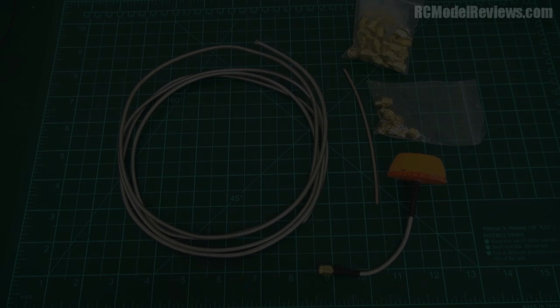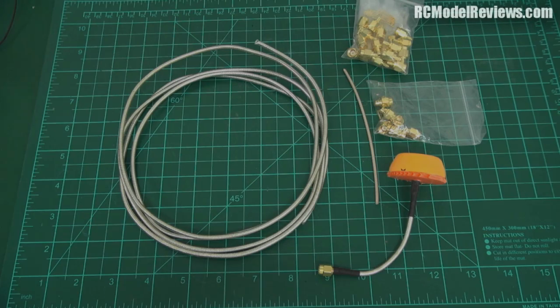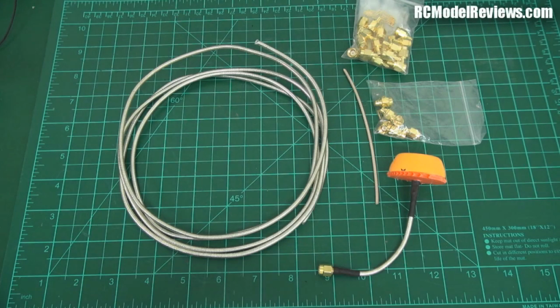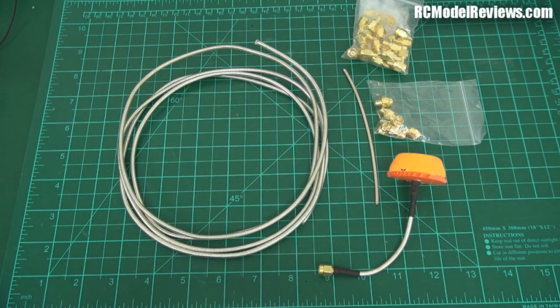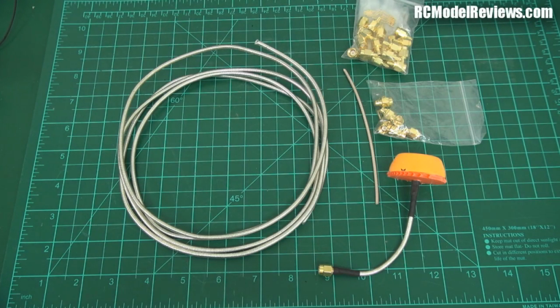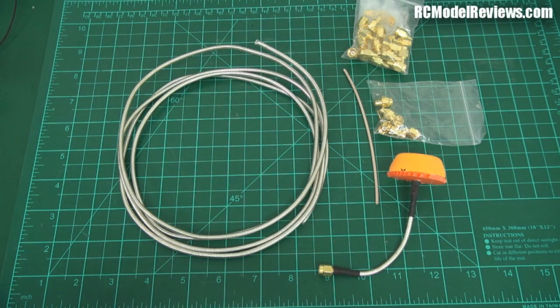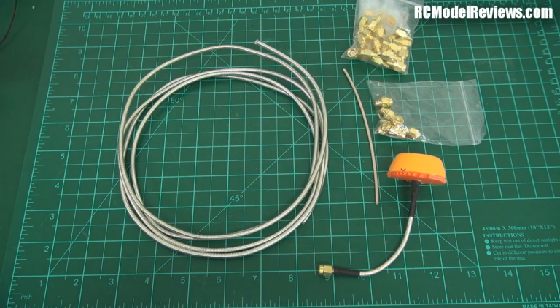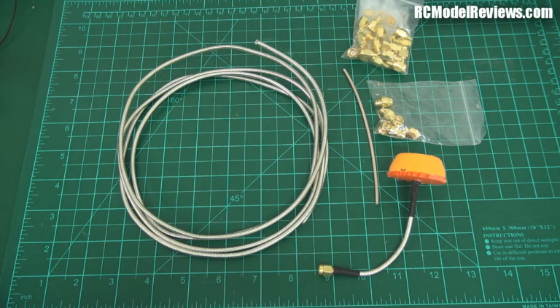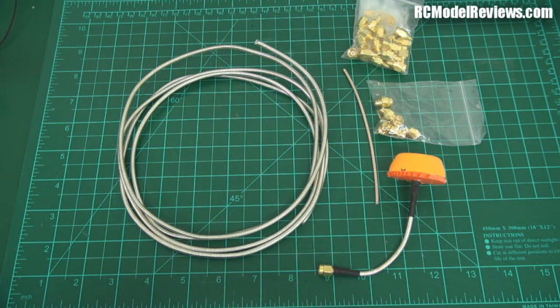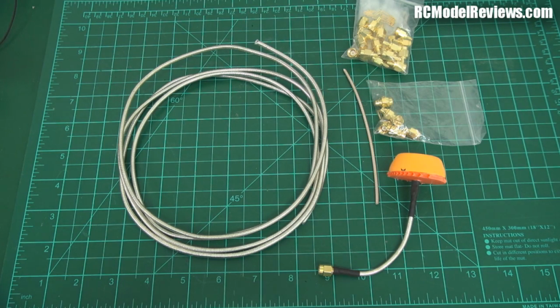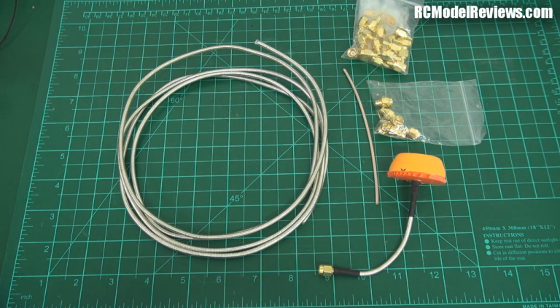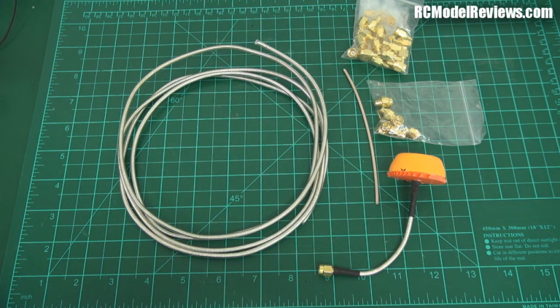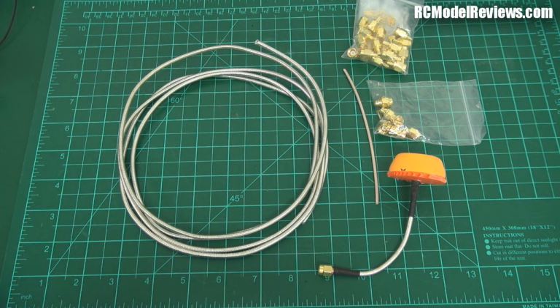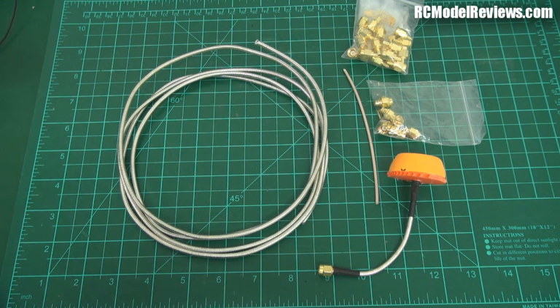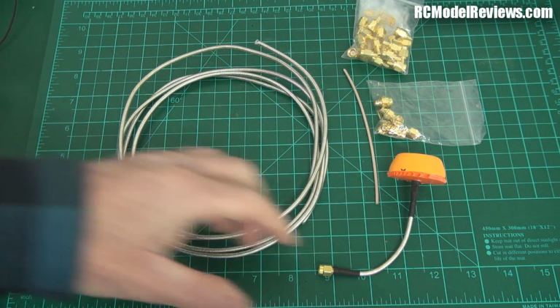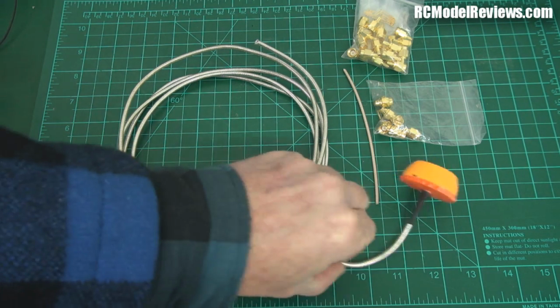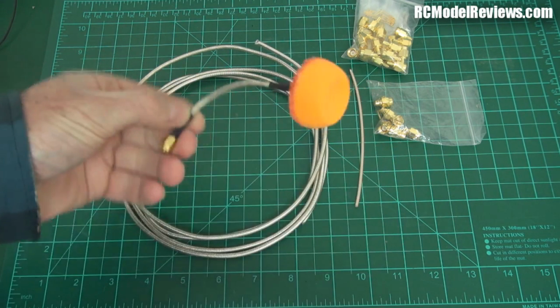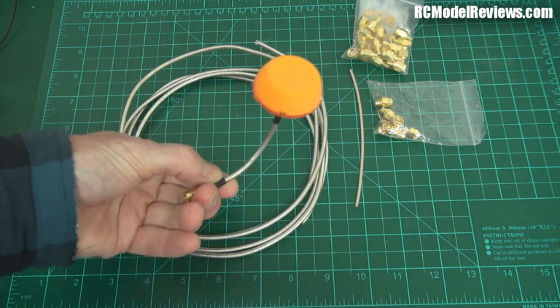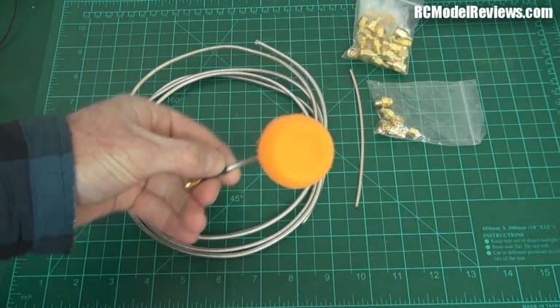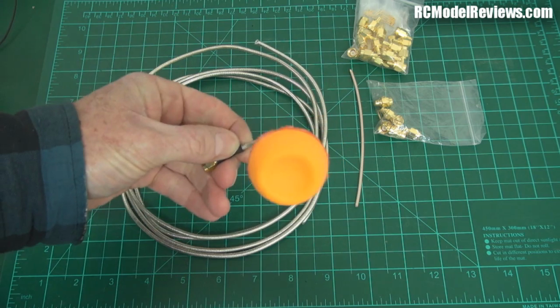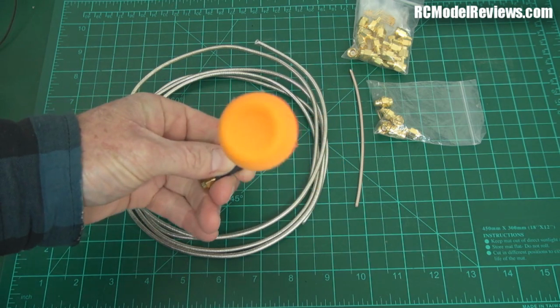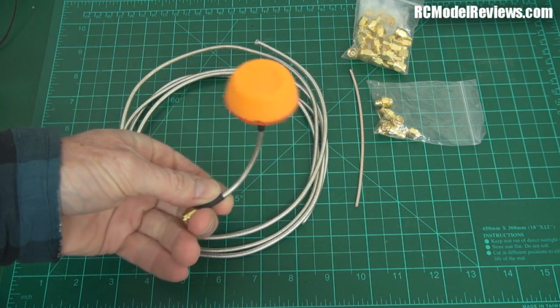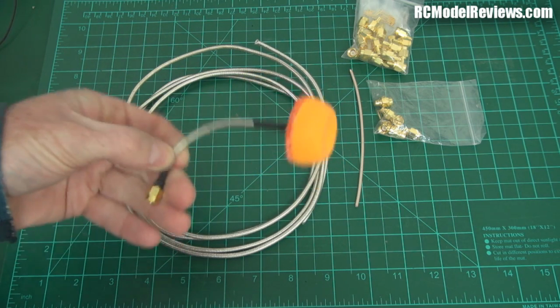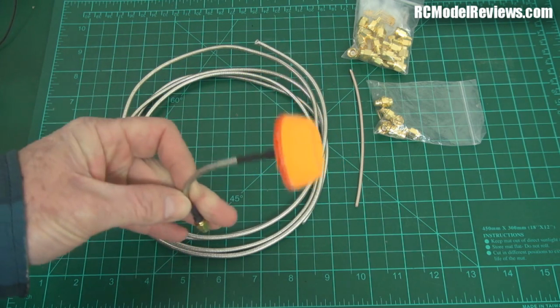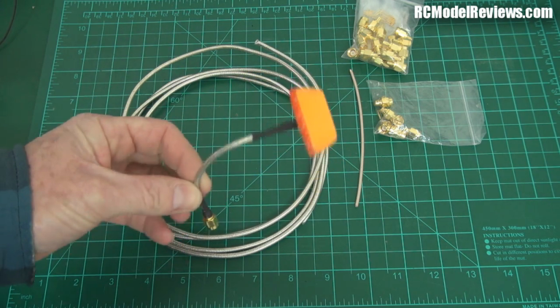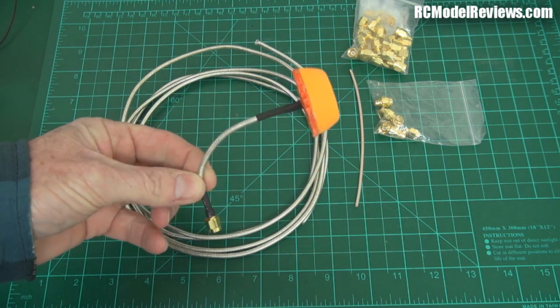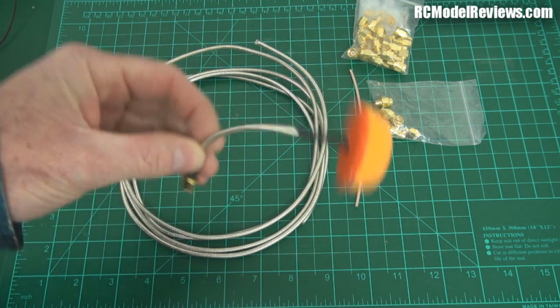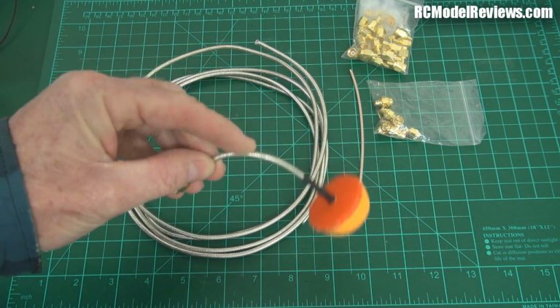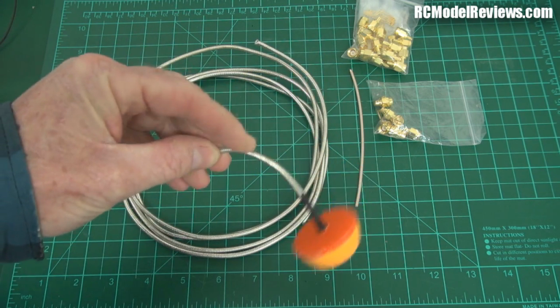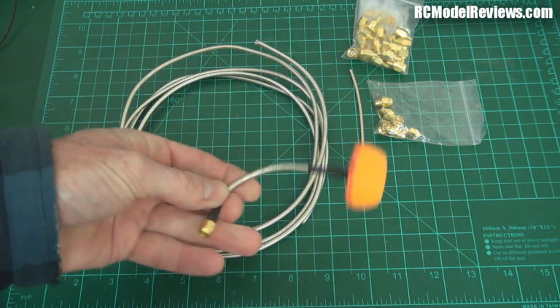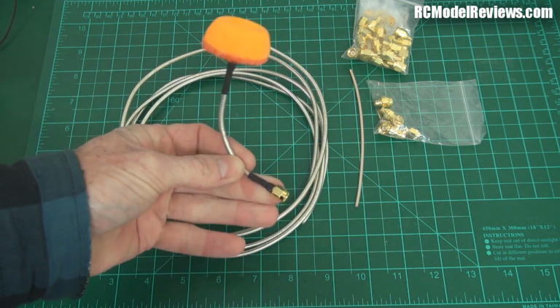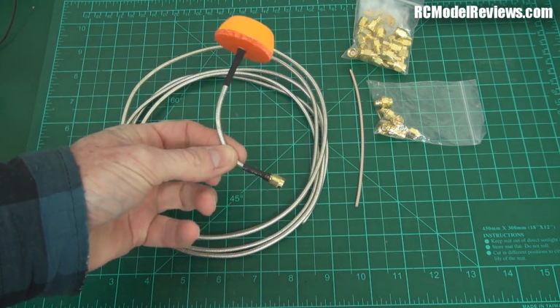Hello and welcome back to RC Model Reviews. Another quick video — in the last video I posted, where I showed you how to make the little ping pong ball protector for the circularly polarized antenna, a lot of people asked about this coax I'm using.